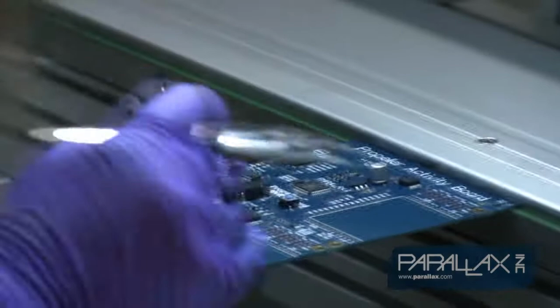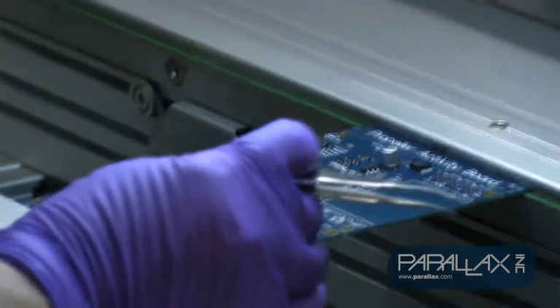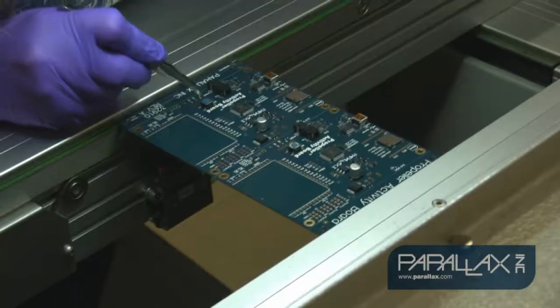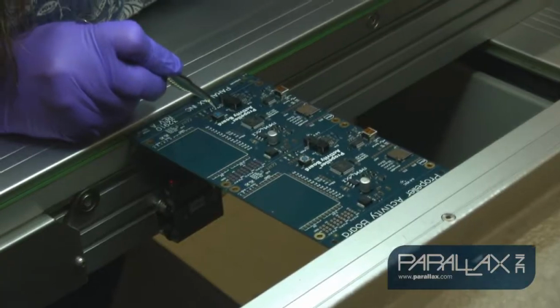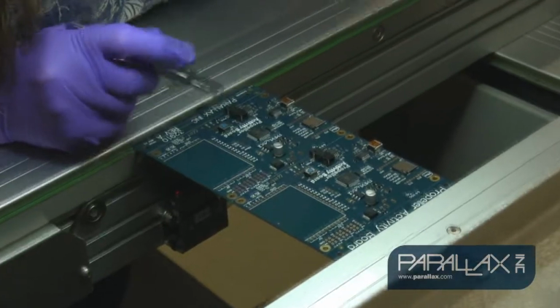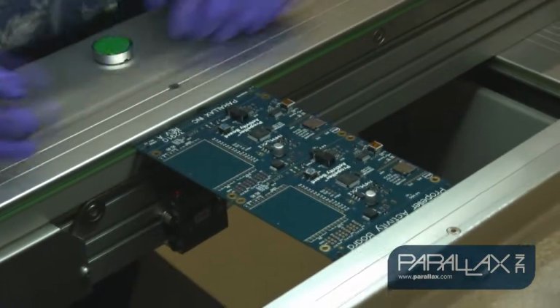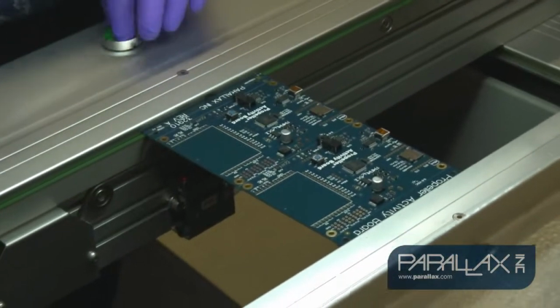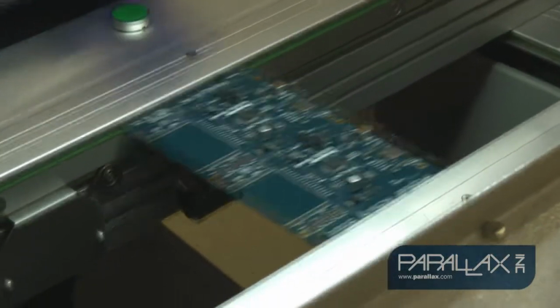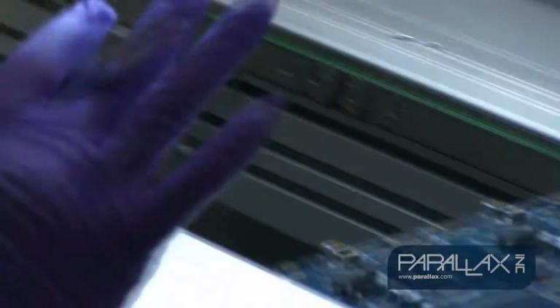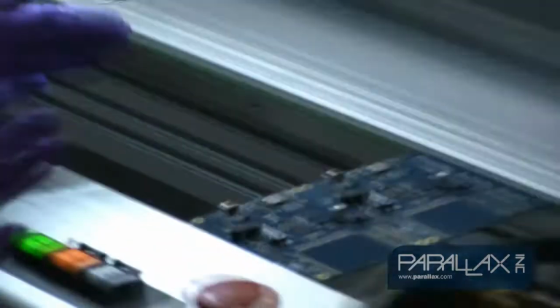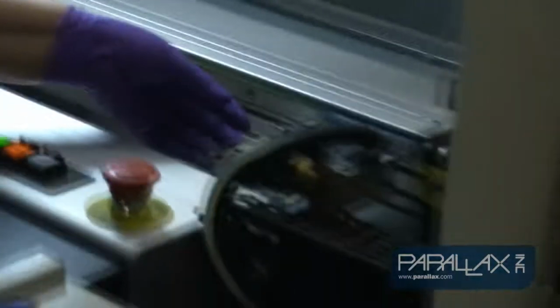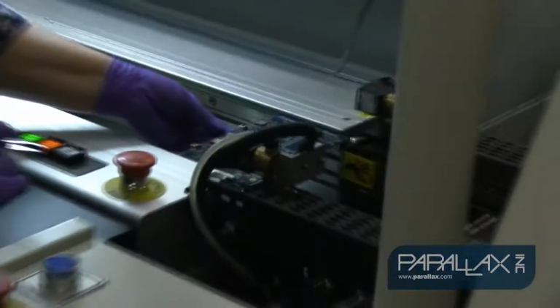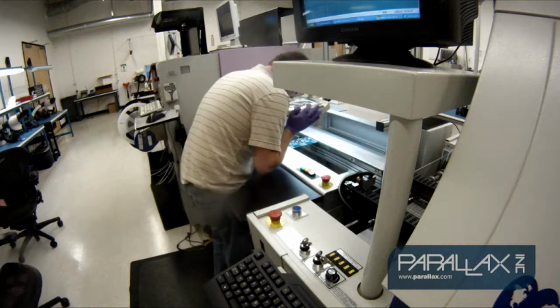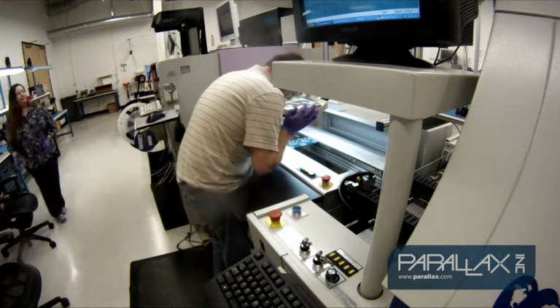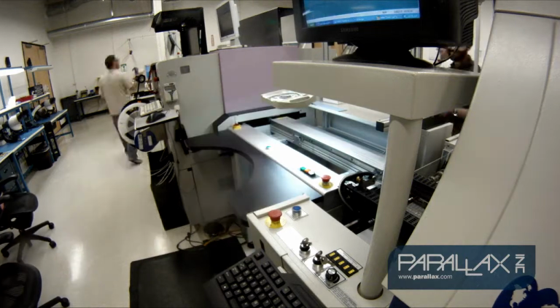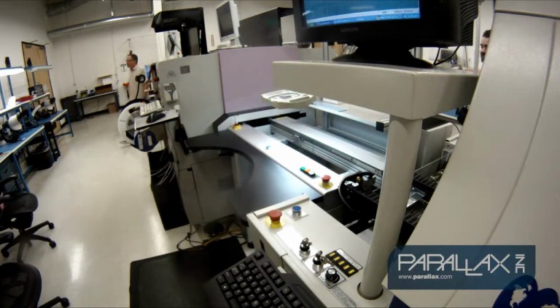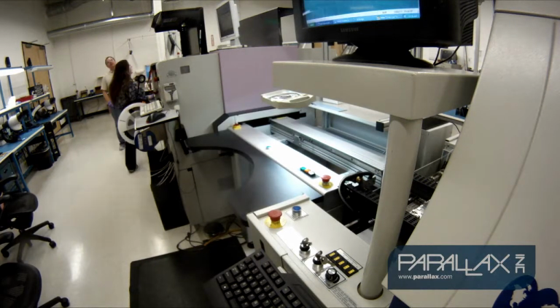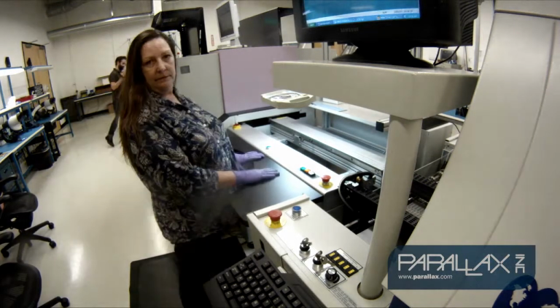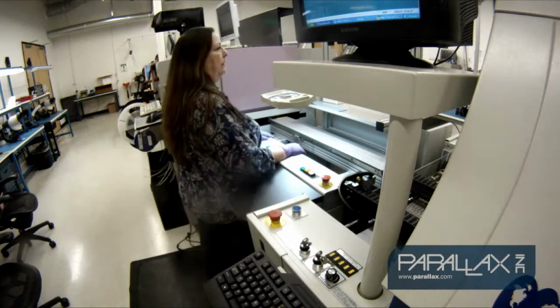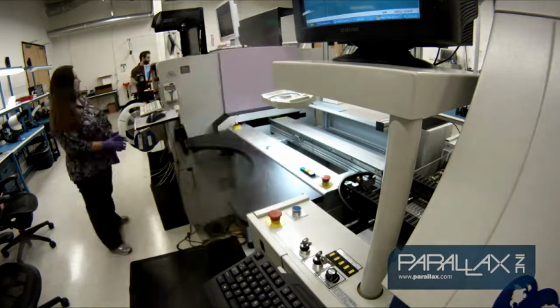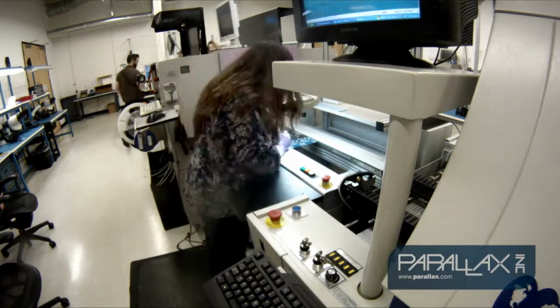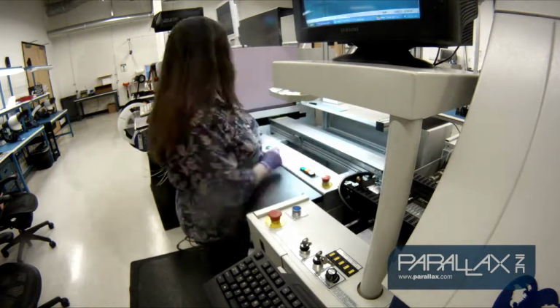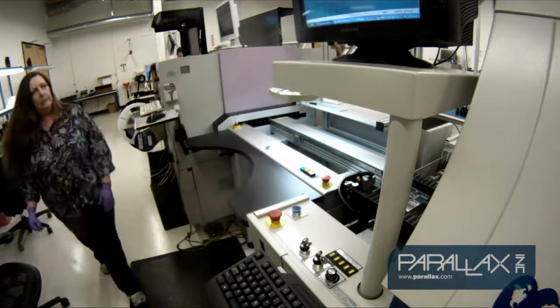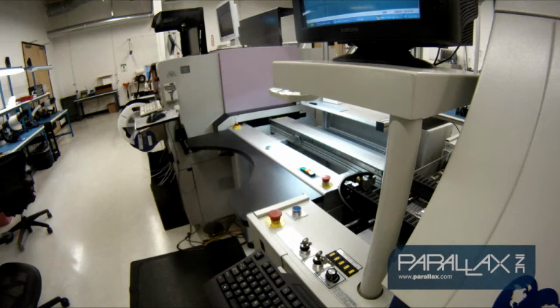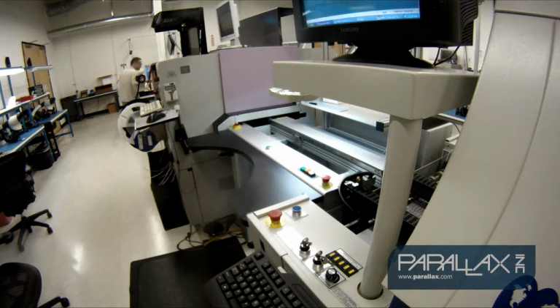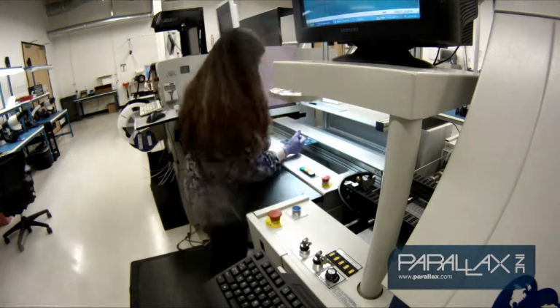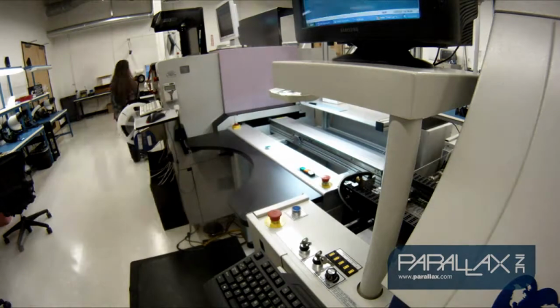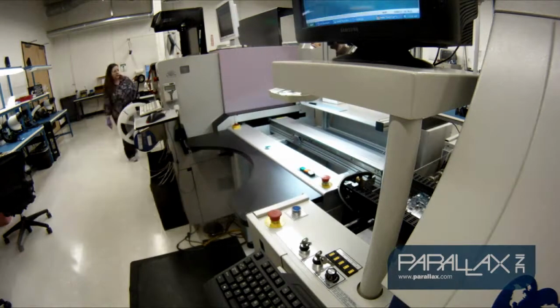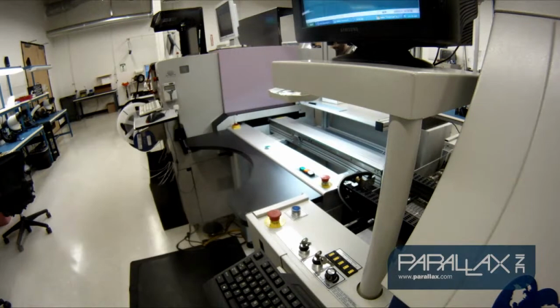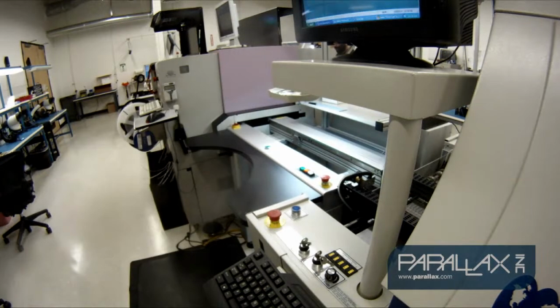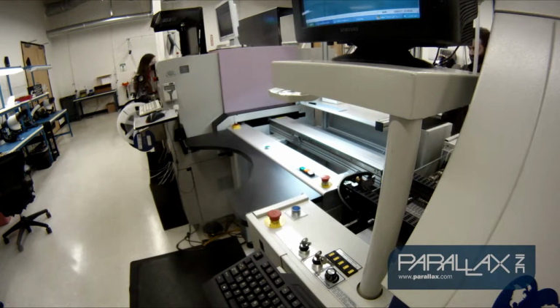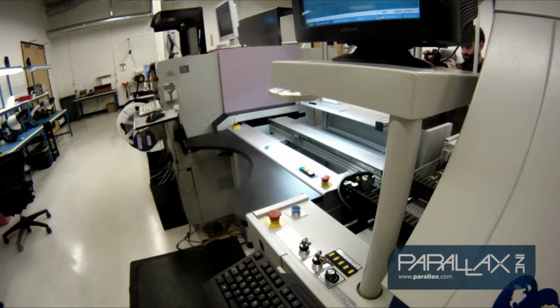Once all of the components are placed on the pre-soldered pads, the boards are visually inspected before heading into the reflow oven. The reflow oven machine heats the boards to 260 degrees centigrade, which melts the solder paste and allows the placed components to be permanently soldered onto the activity boards.